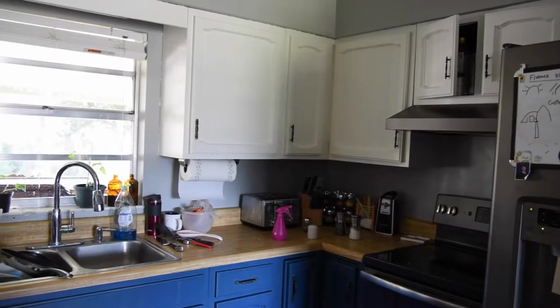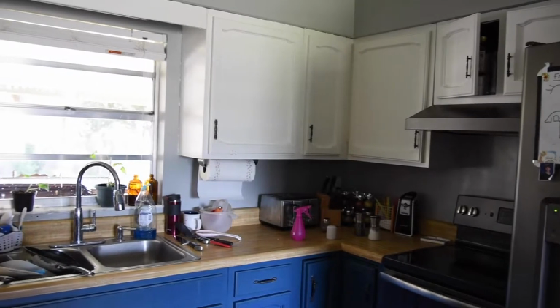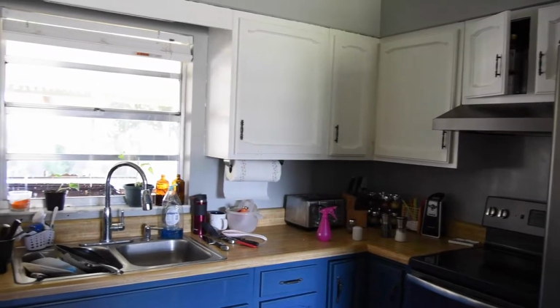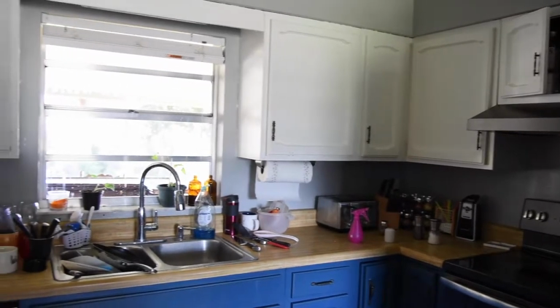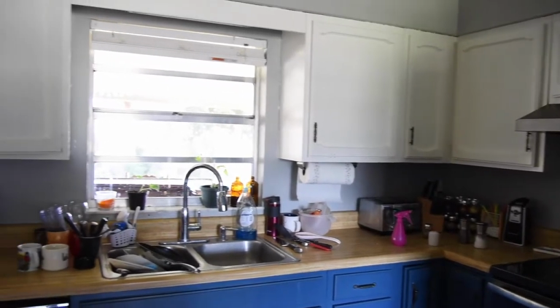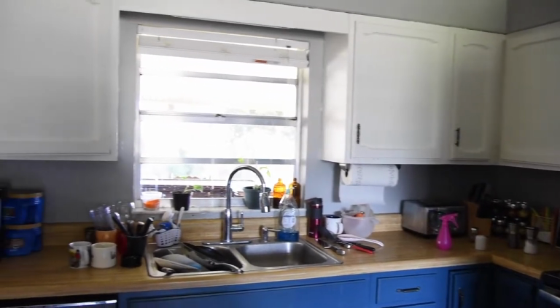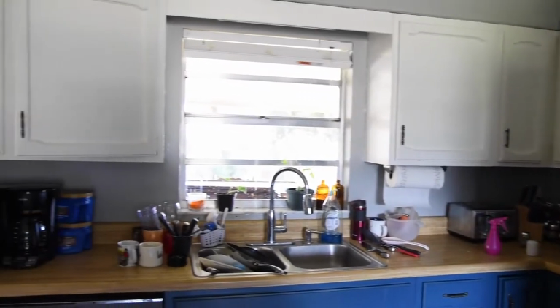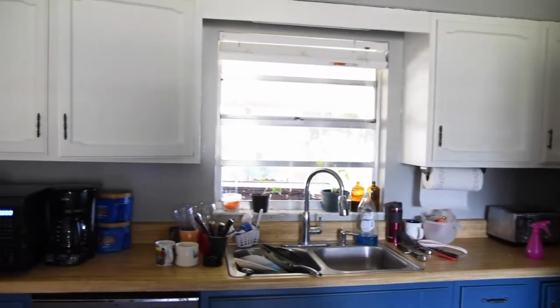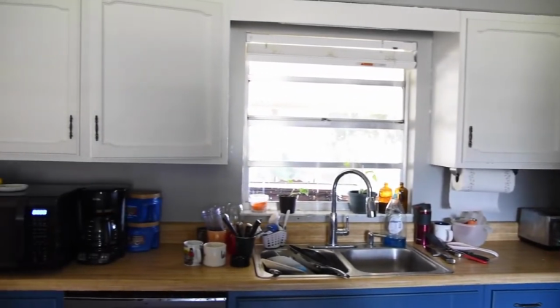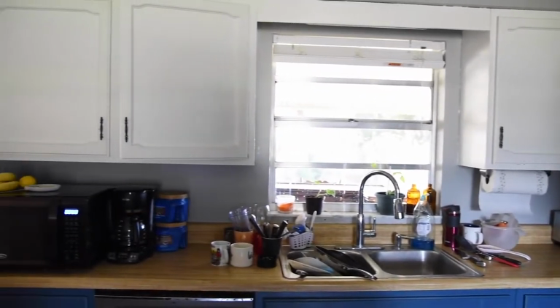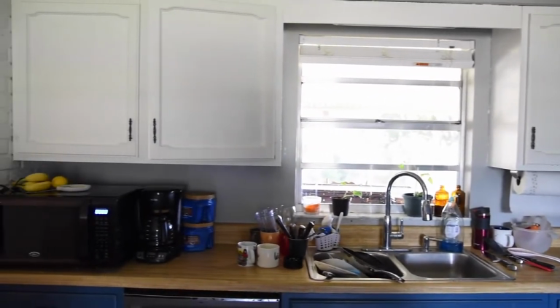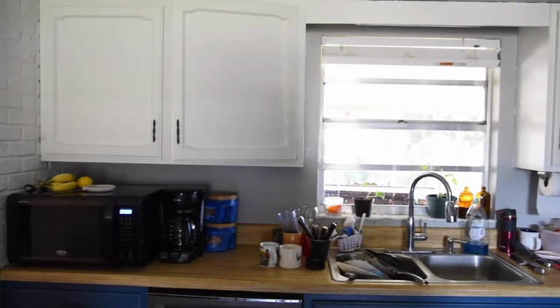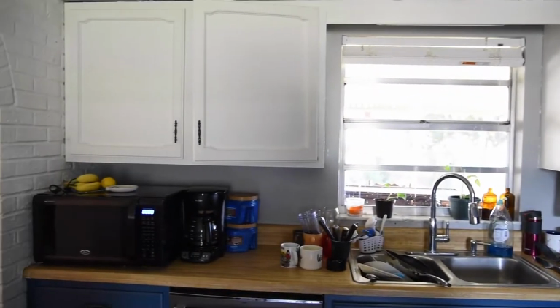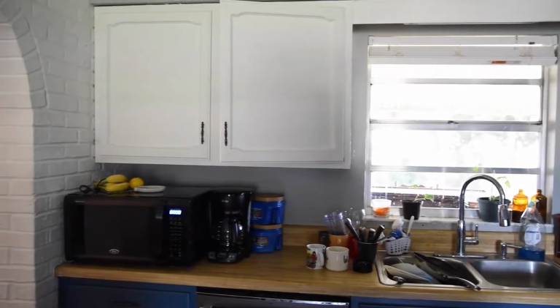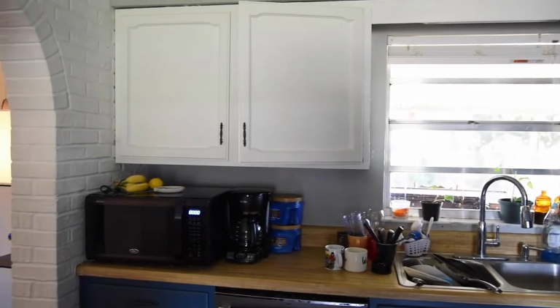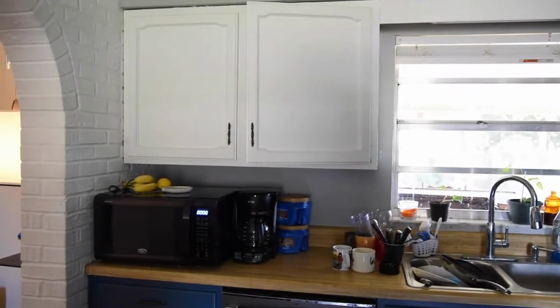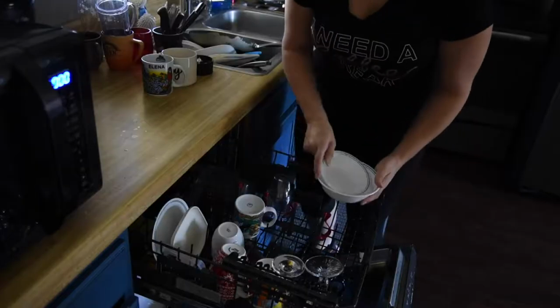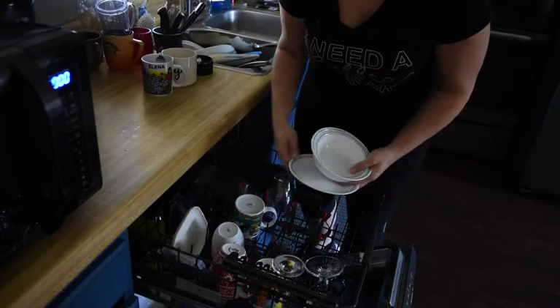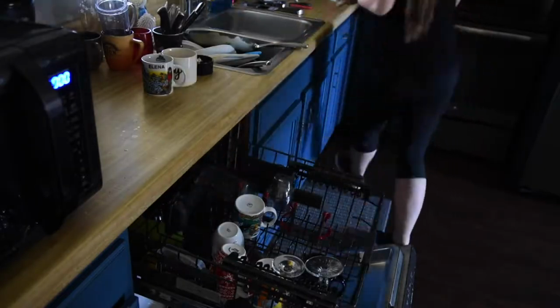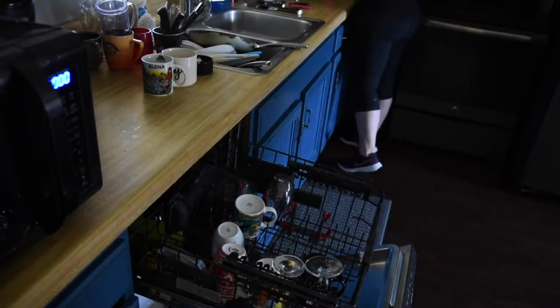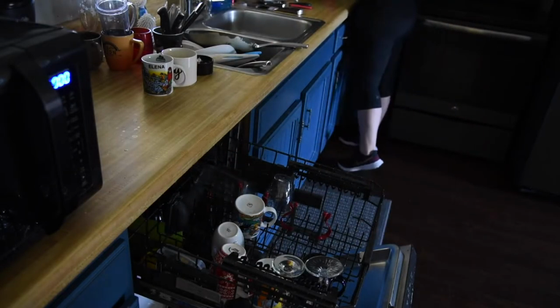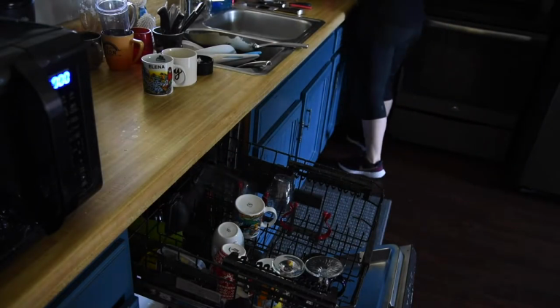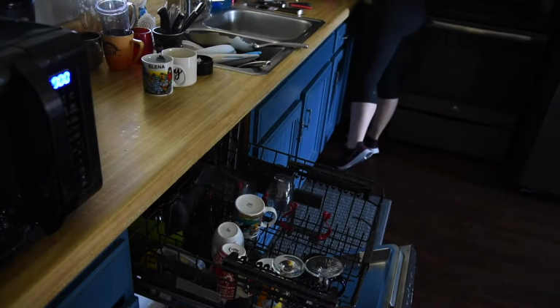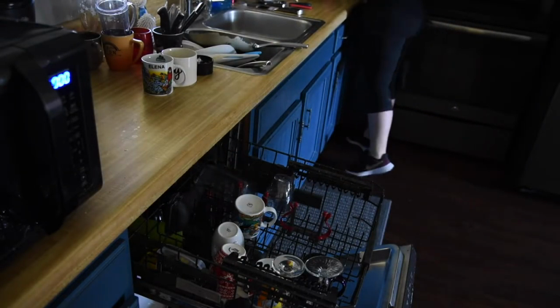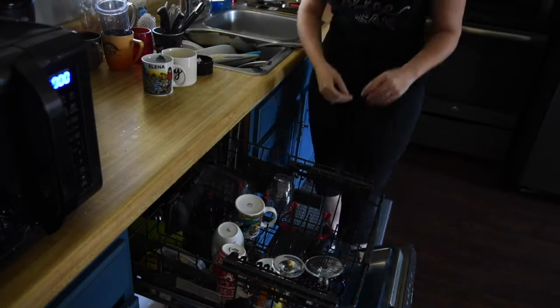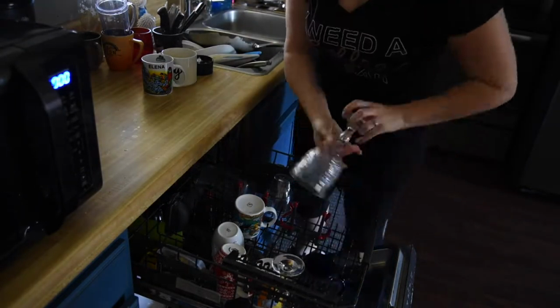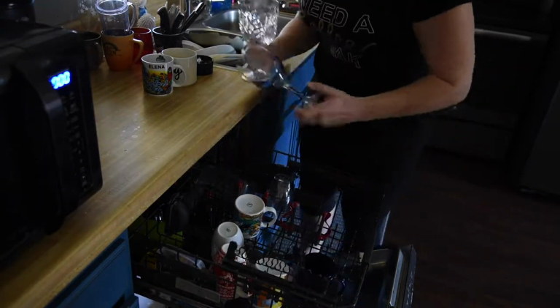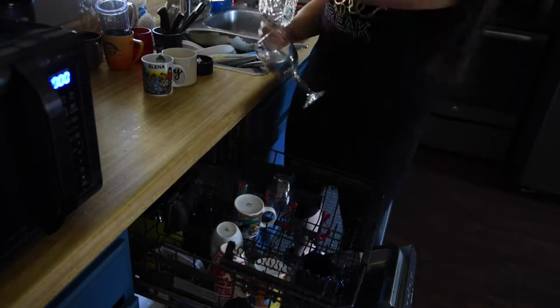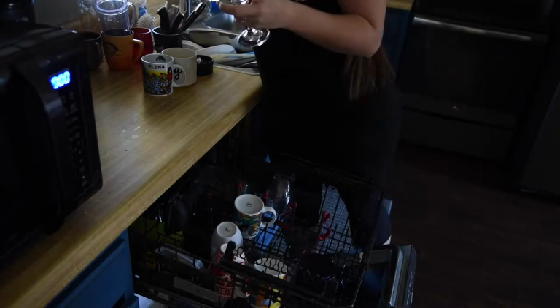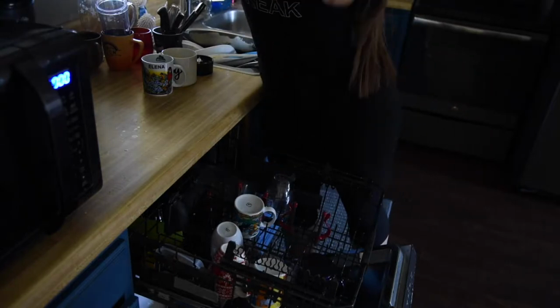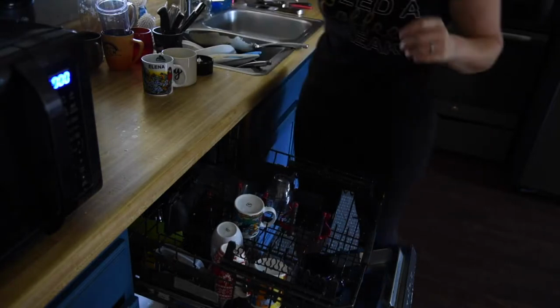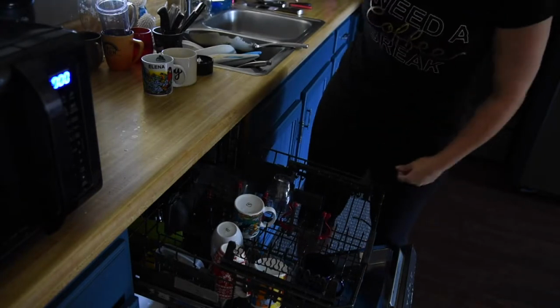I always like to start in the kitchen. Not only is it normally the most time consuming, but it is so easy to see your progress, so you're more likely to stay motivated.